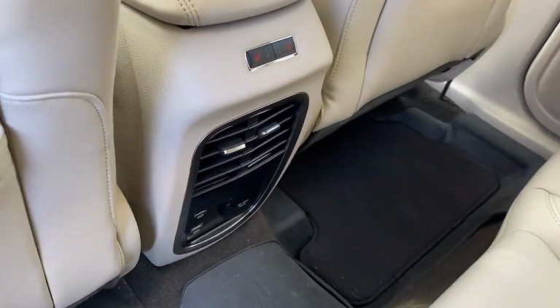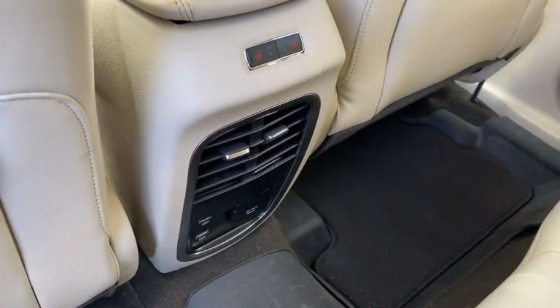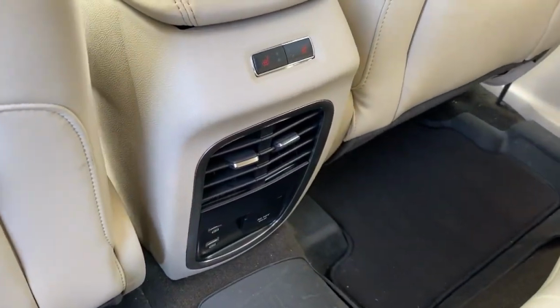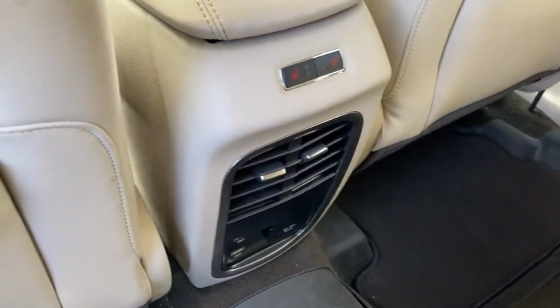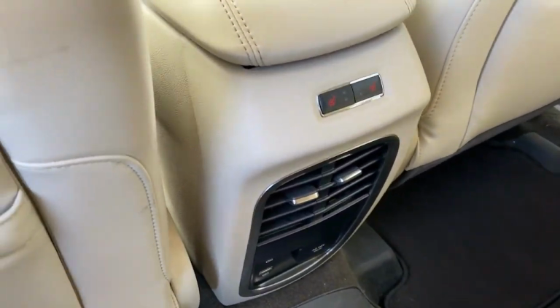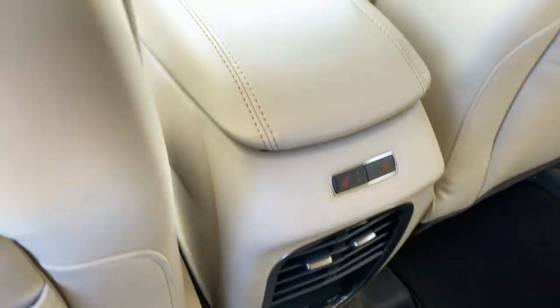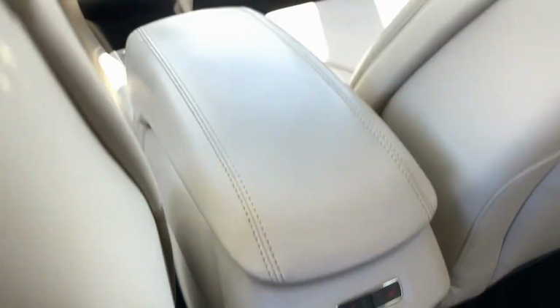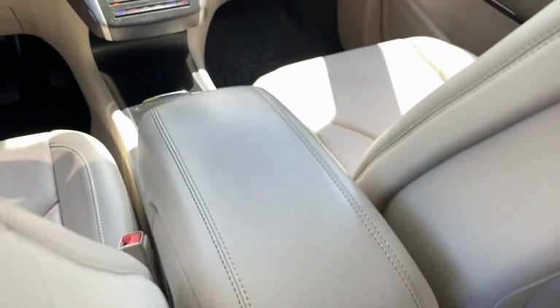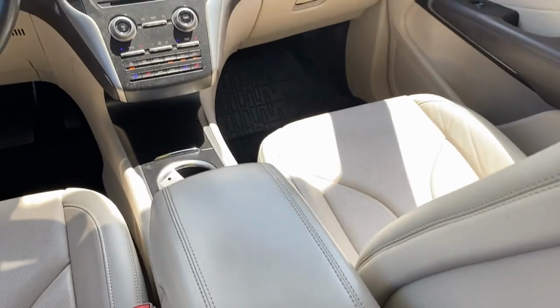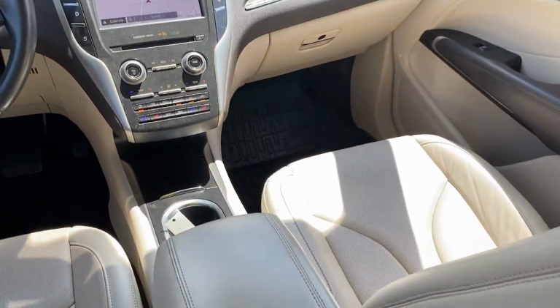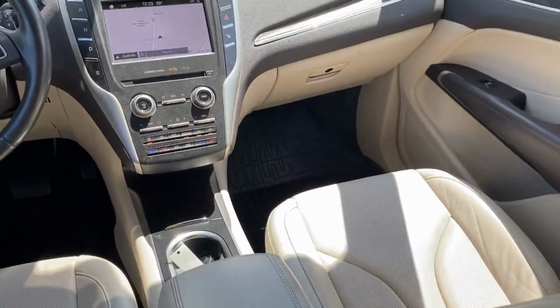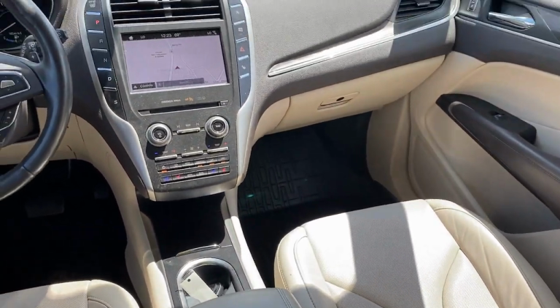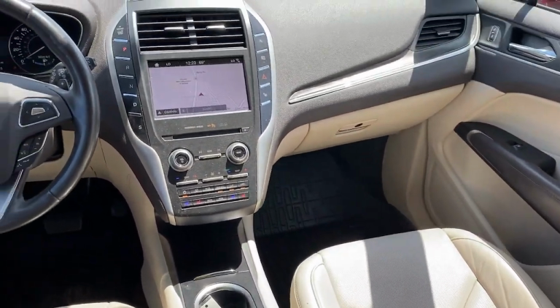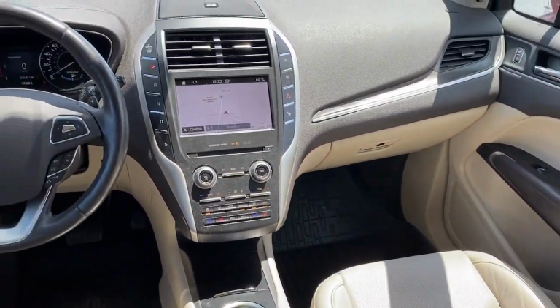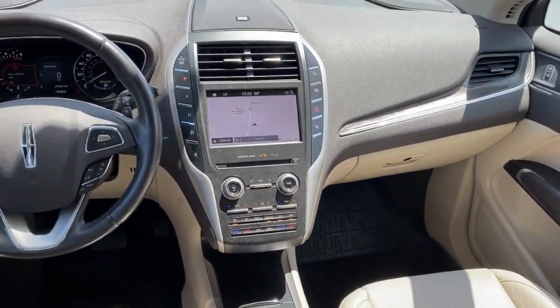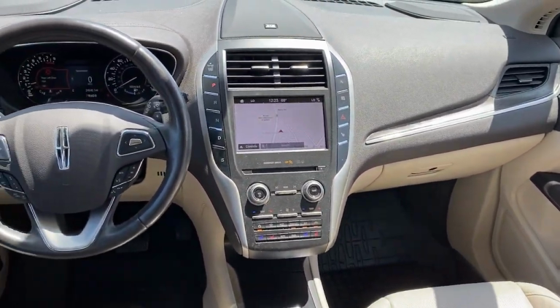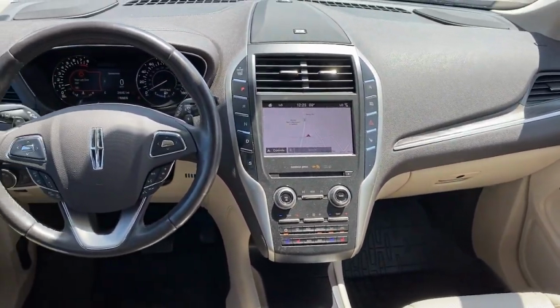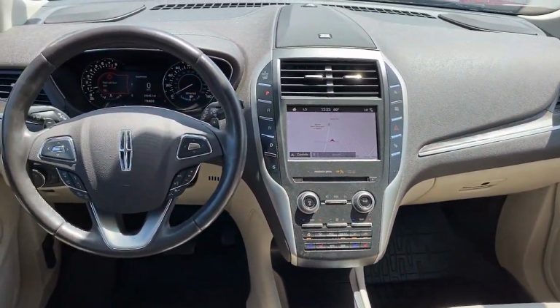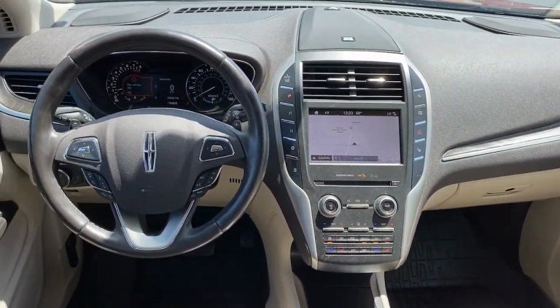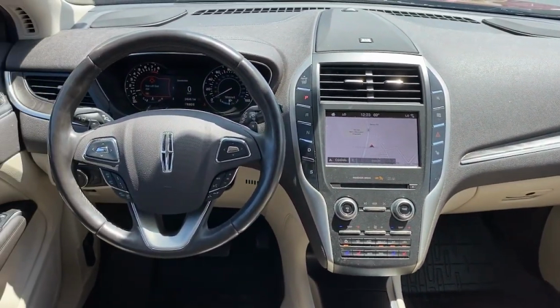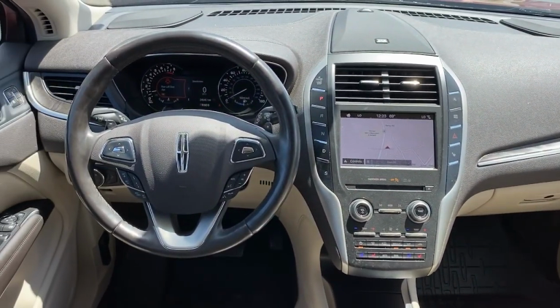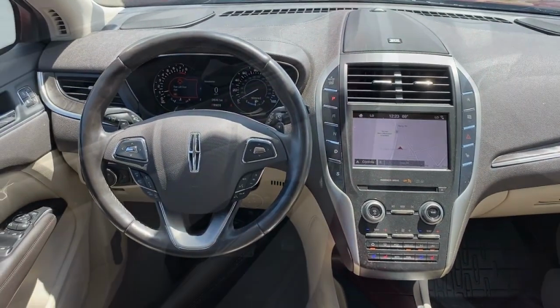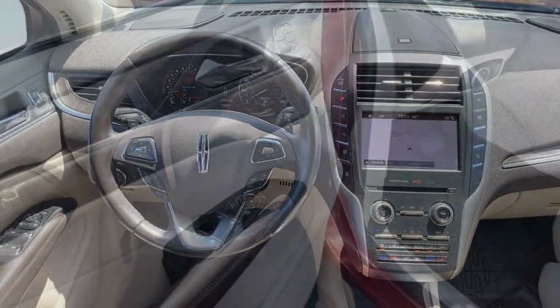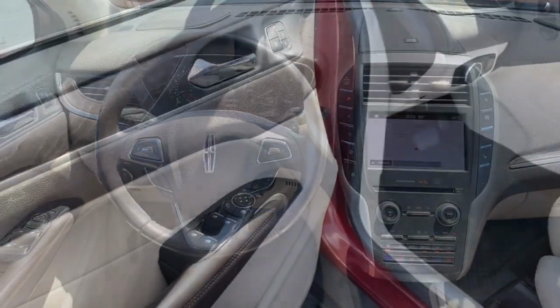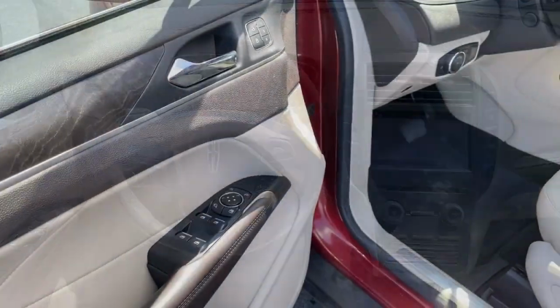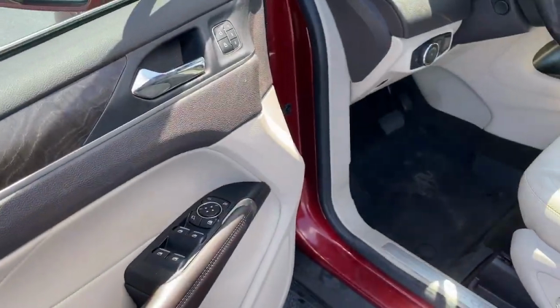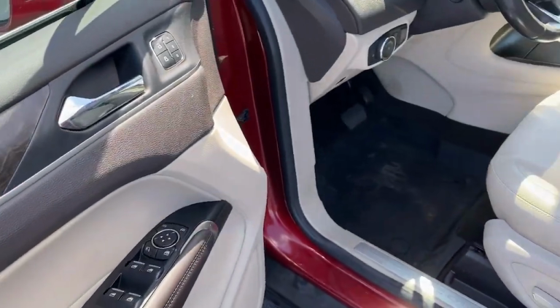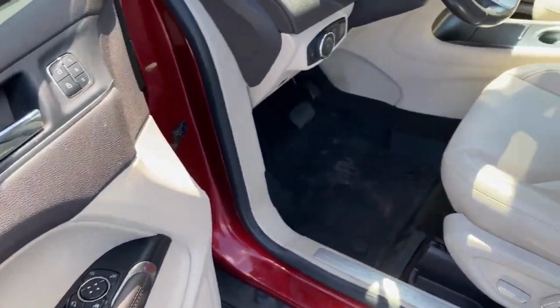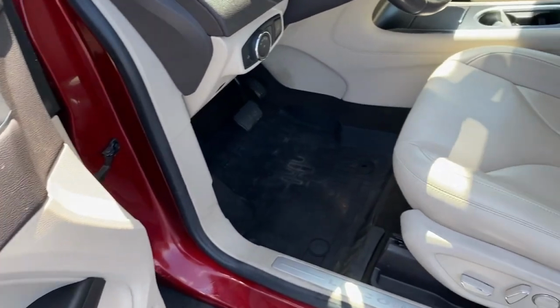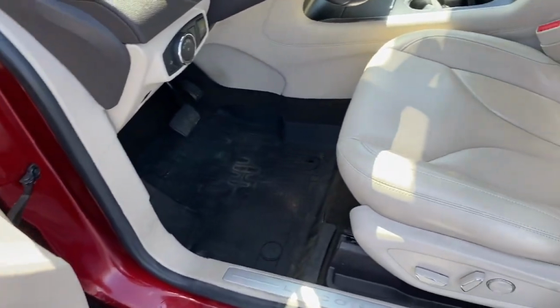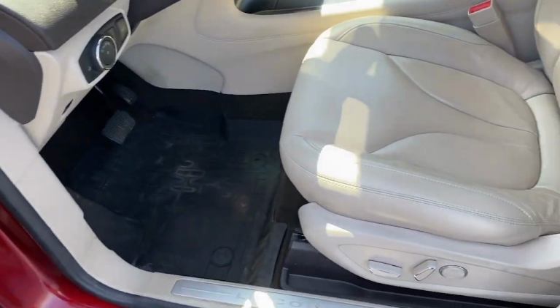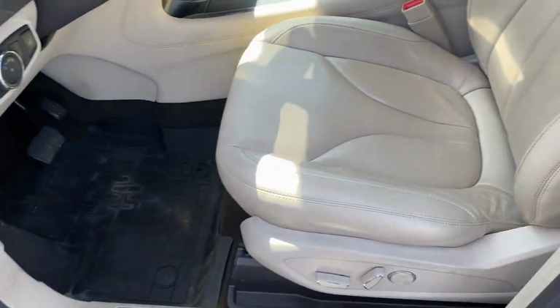Elevate your daily drive in this quiet, powerful MKC. Come in for a fun and easy test drive. Our team will make it the best part of your day.